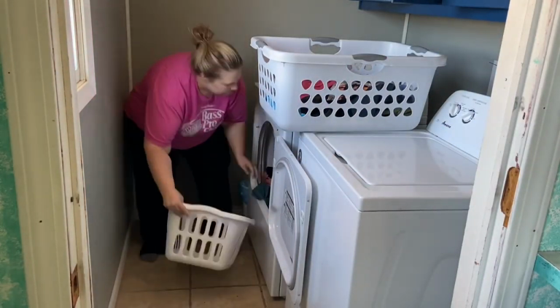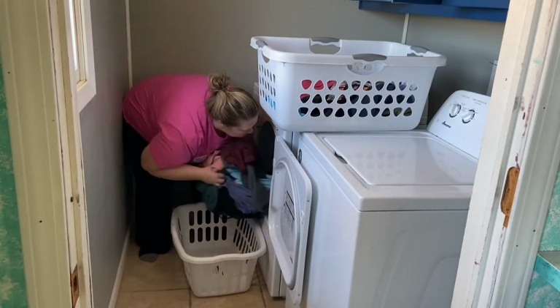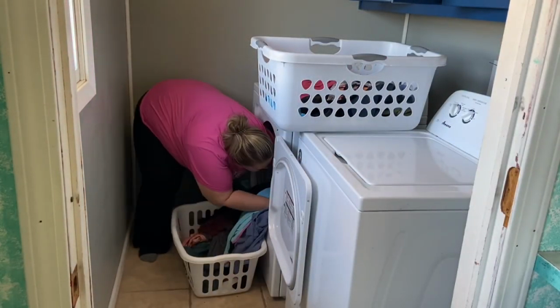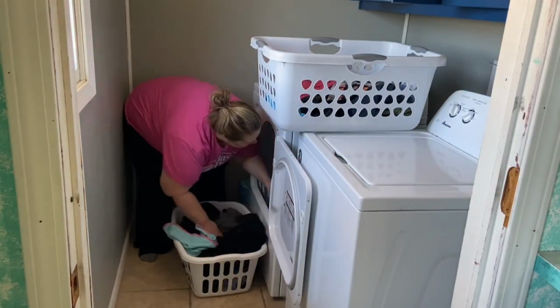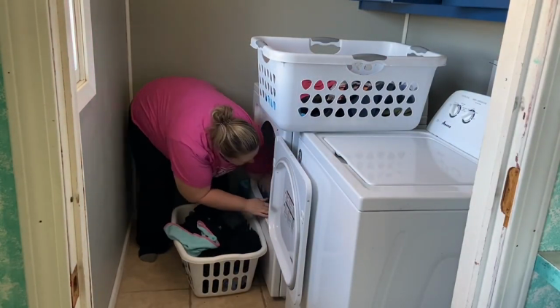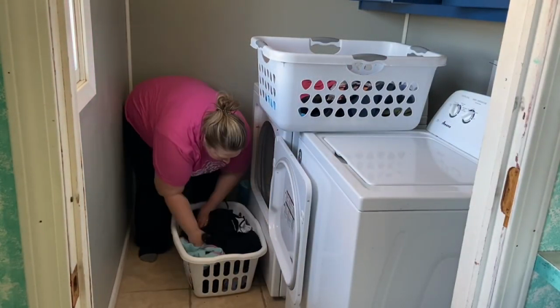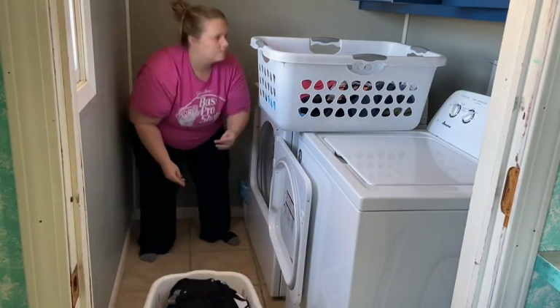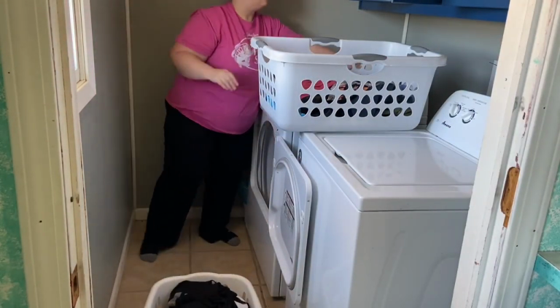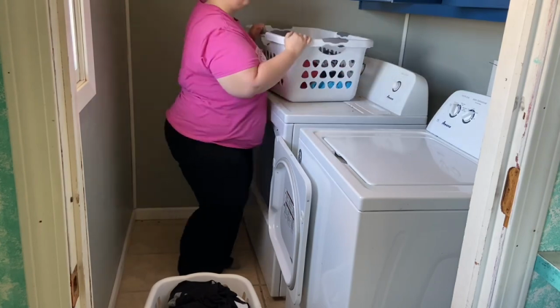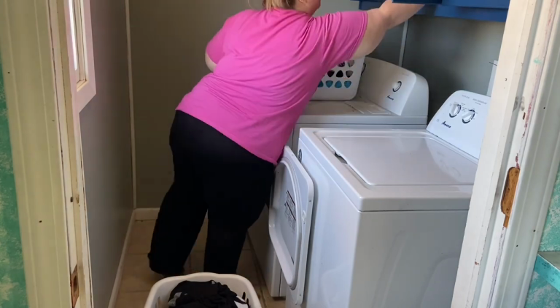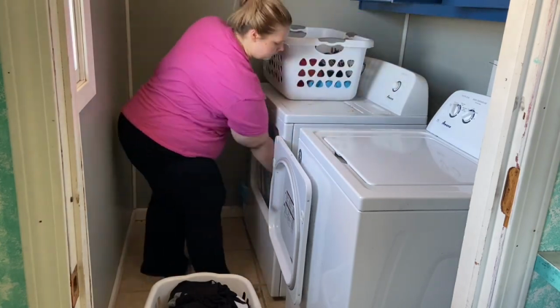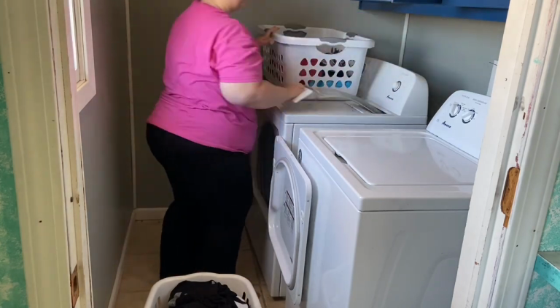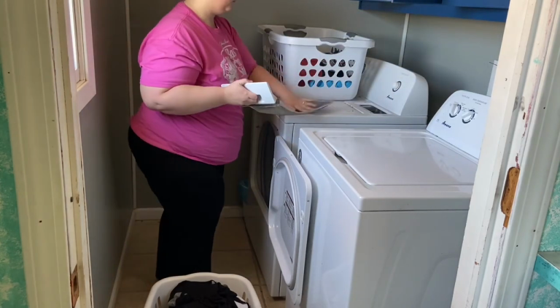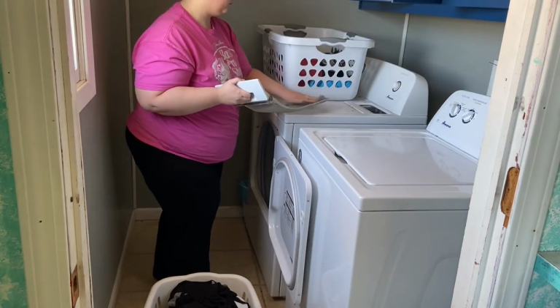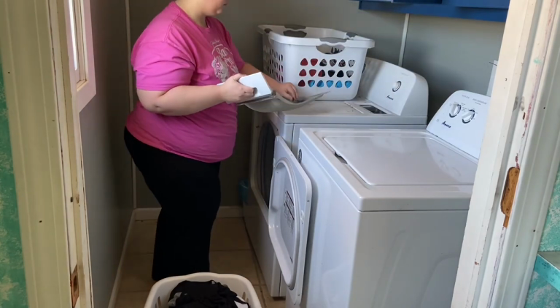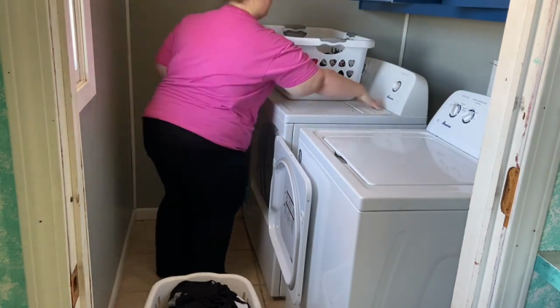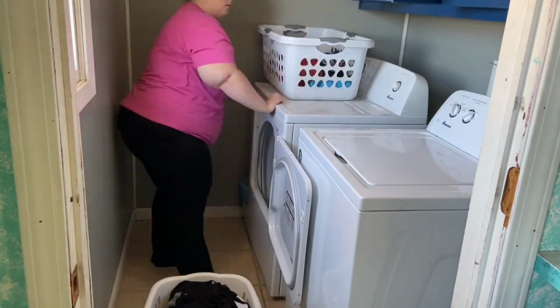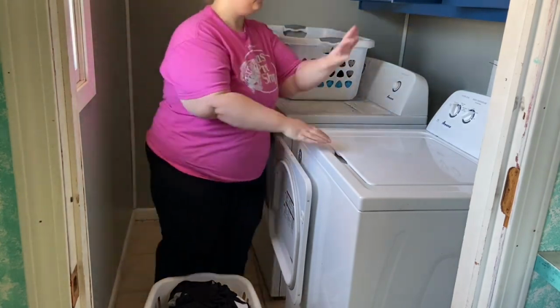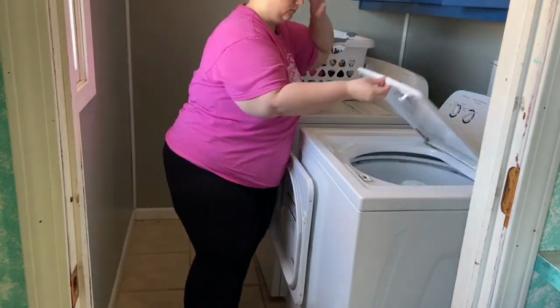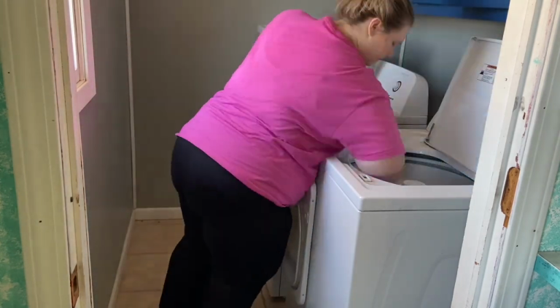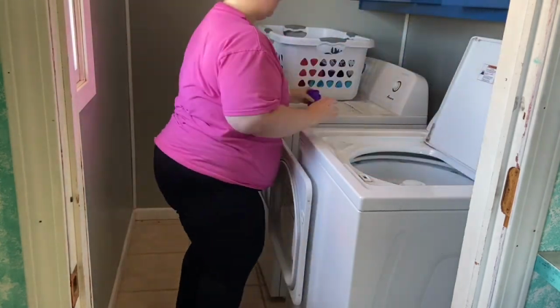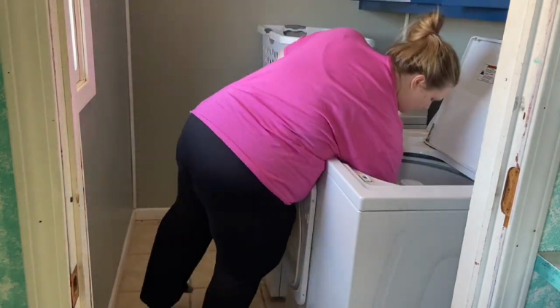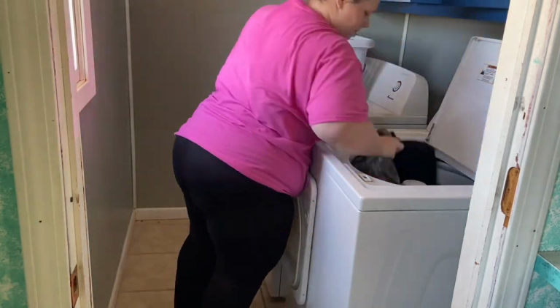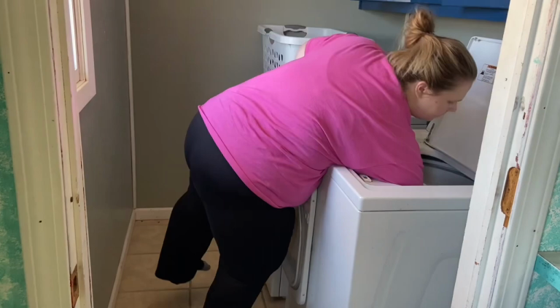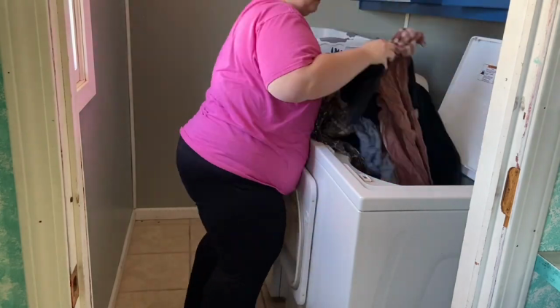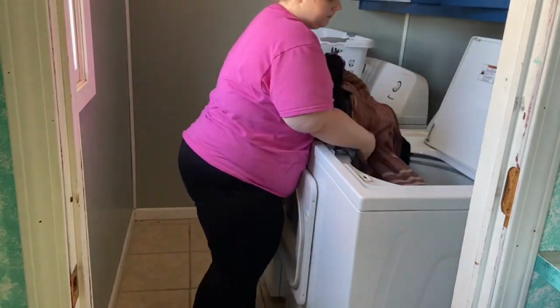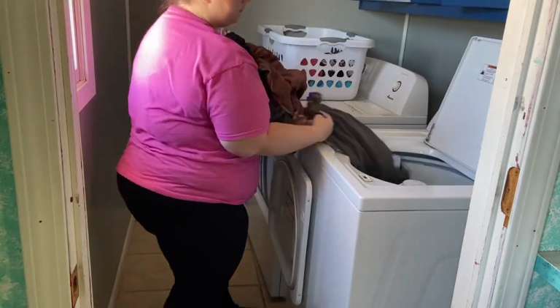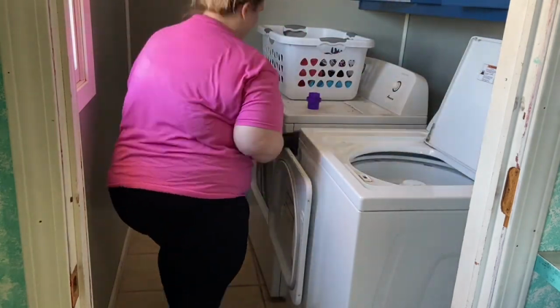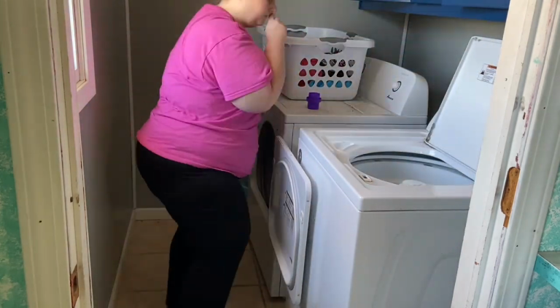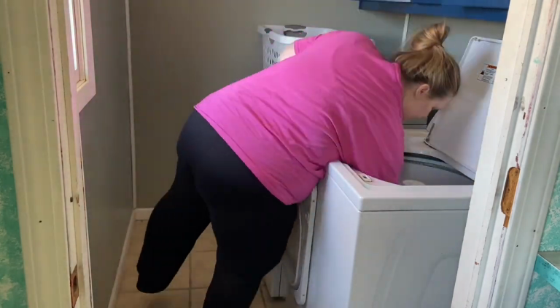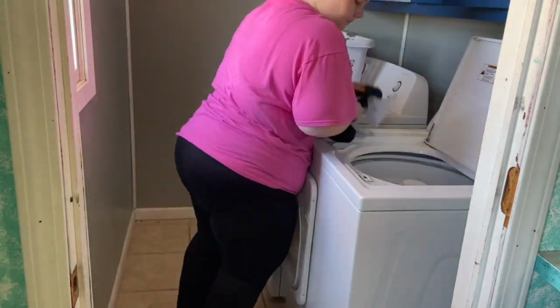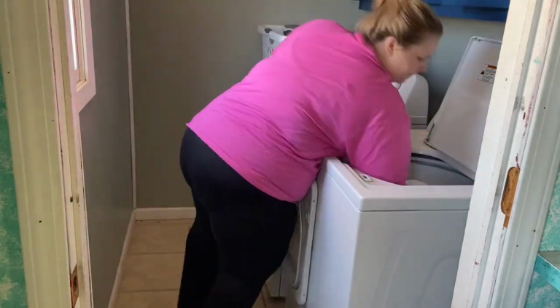Hey guys, welcome back to another vlog. We are starting out this weekend with some laundry — I'm just getting stuff out of the dryer and putting another load in. I feel like I'm always doing laundry, it always needs done.